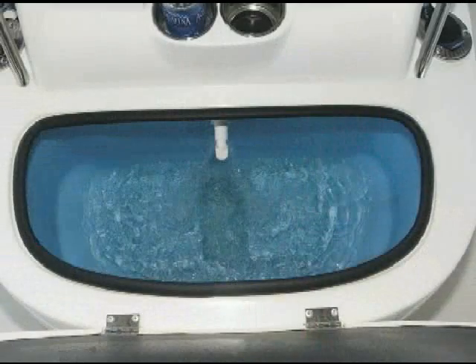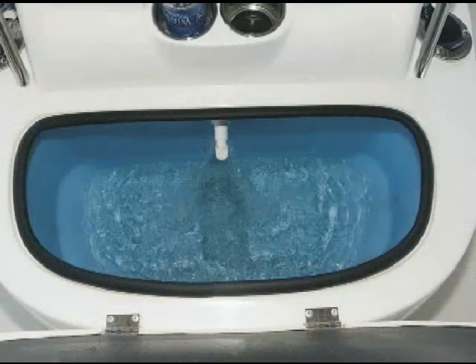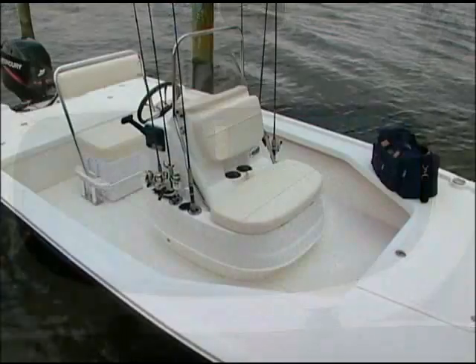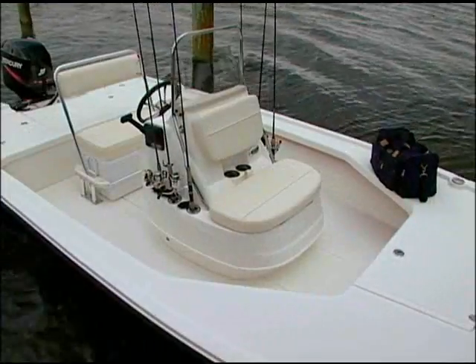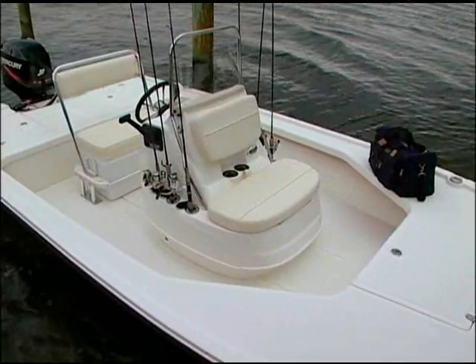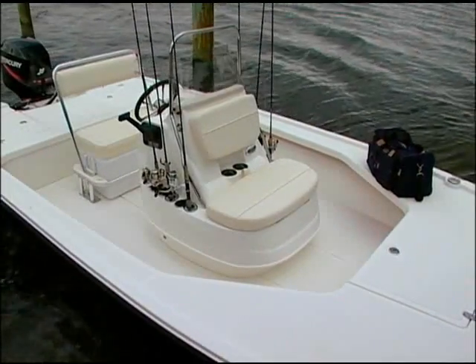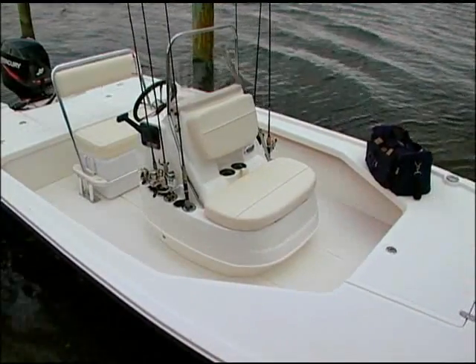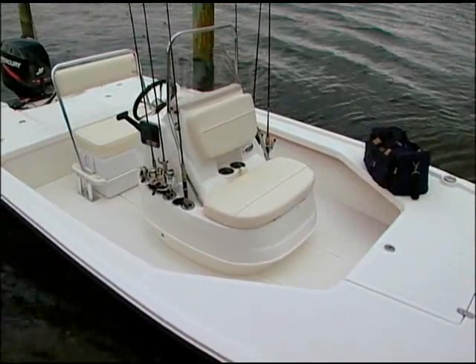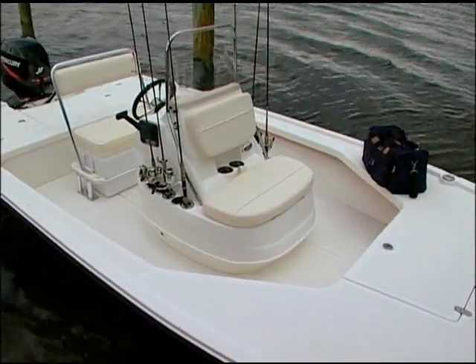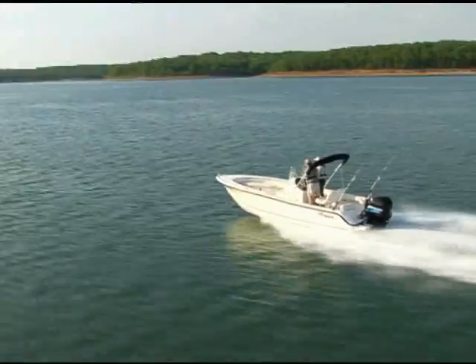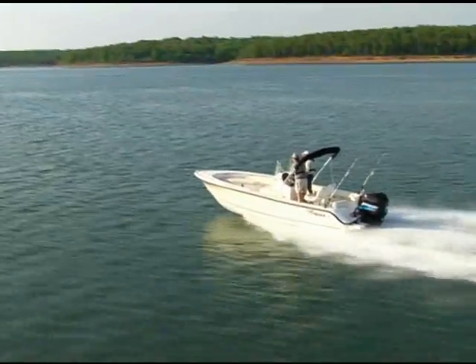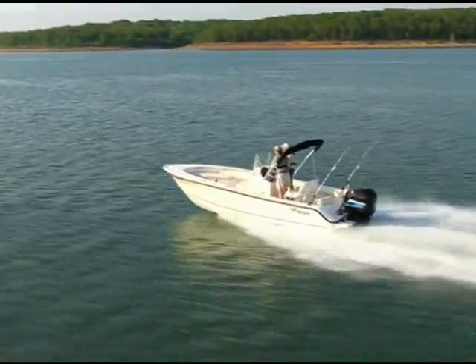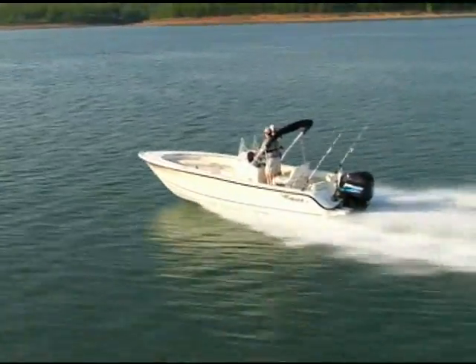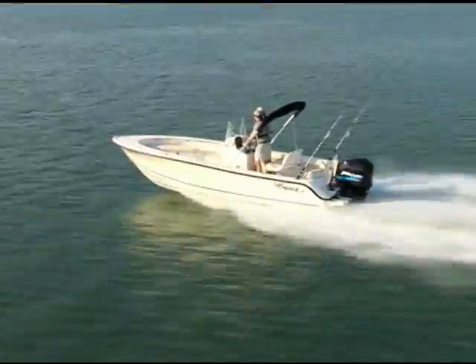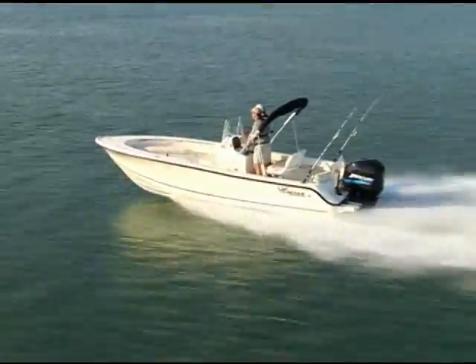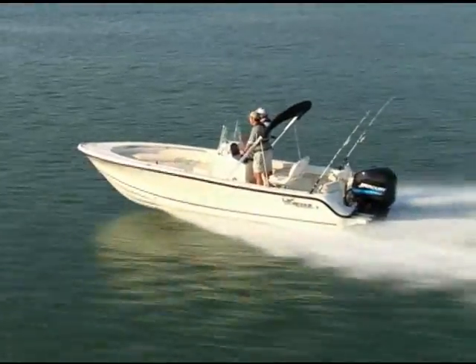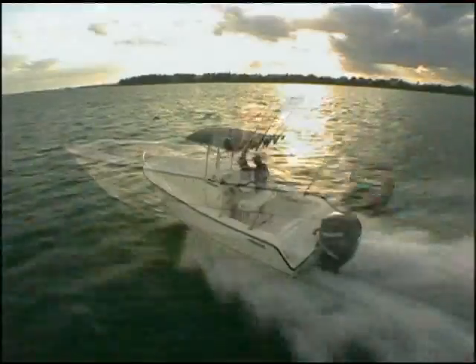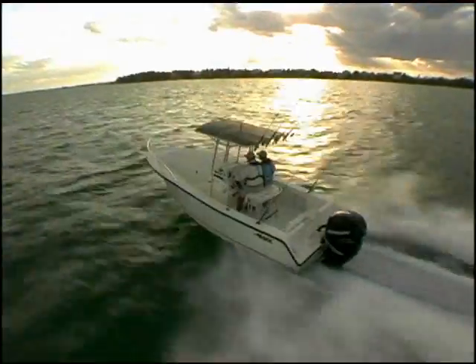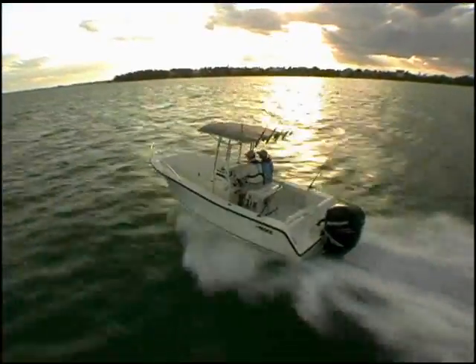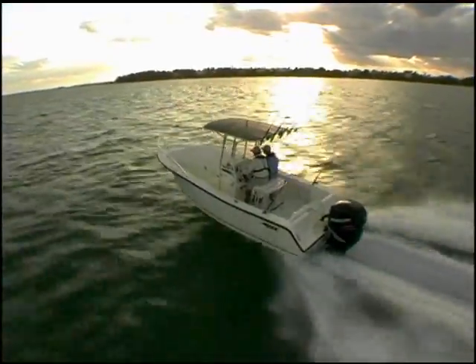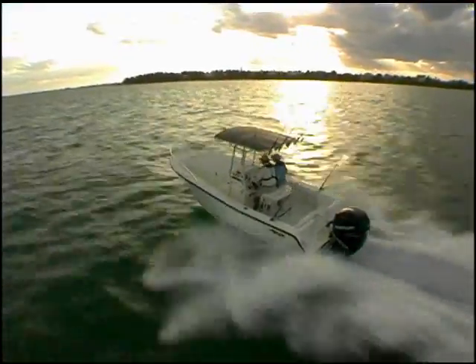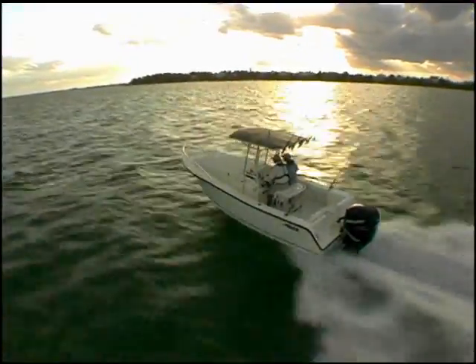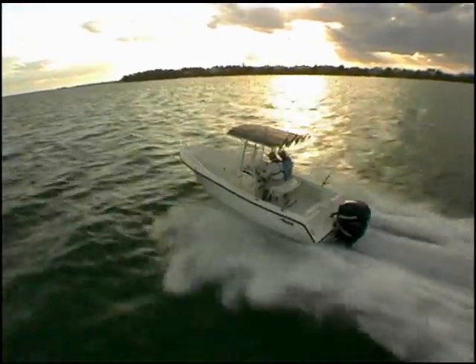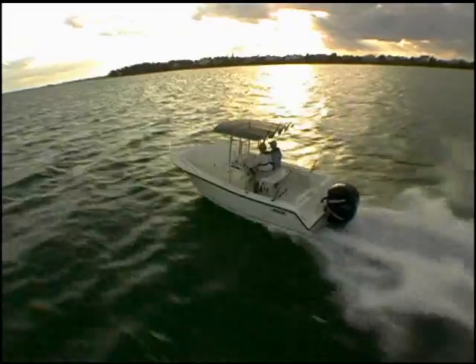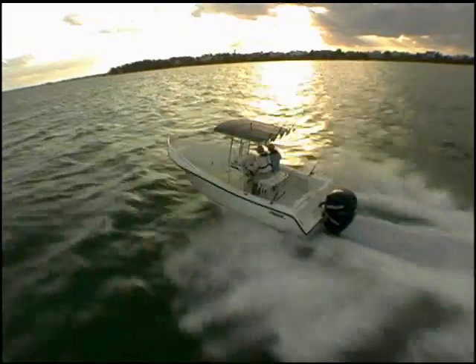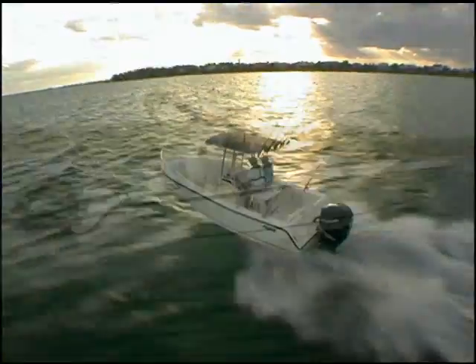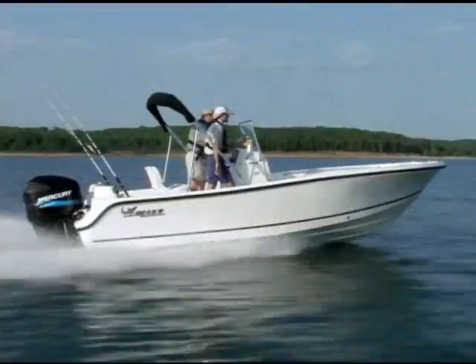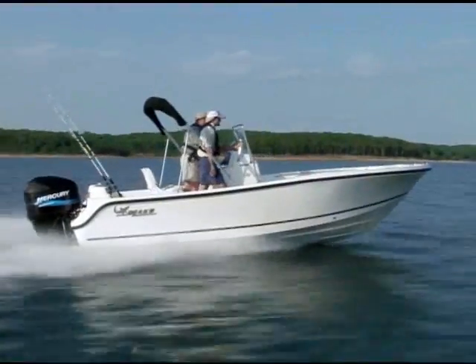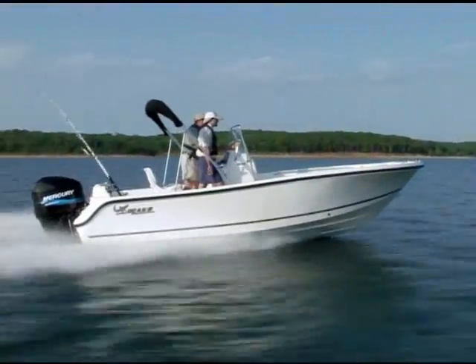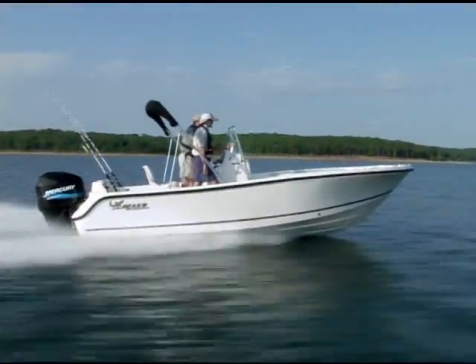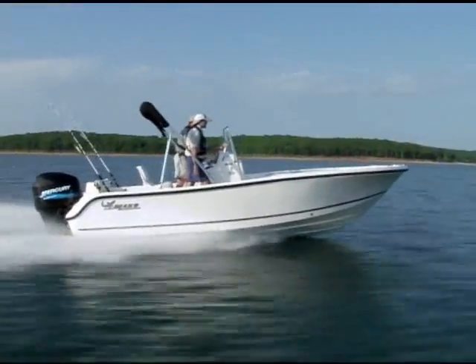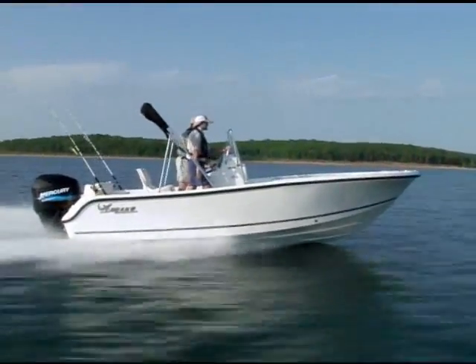A live well with a padded seat just in front of the console completes the inshore layout. Our four offshore models range in size from 18 to 28 feet and are leaders in their respective size classes, chosen by serious offshore anglers and professionals worldwide.